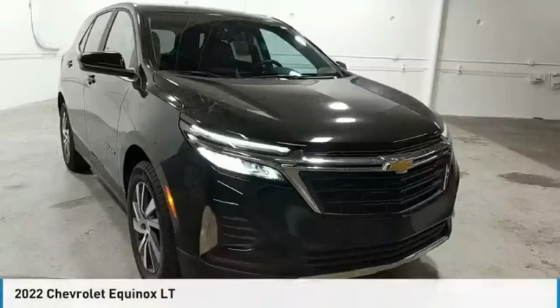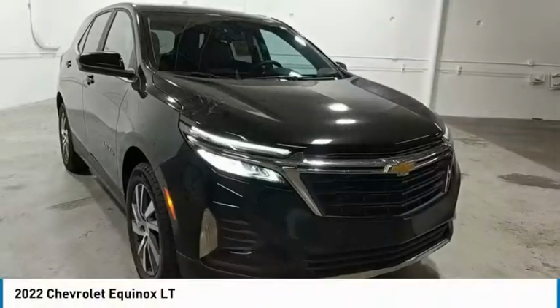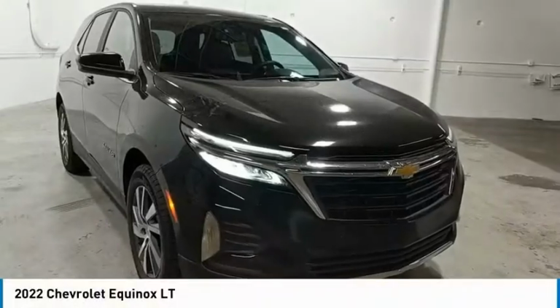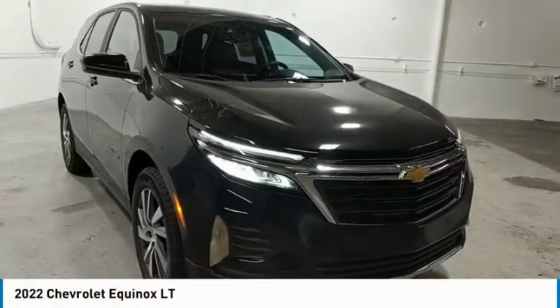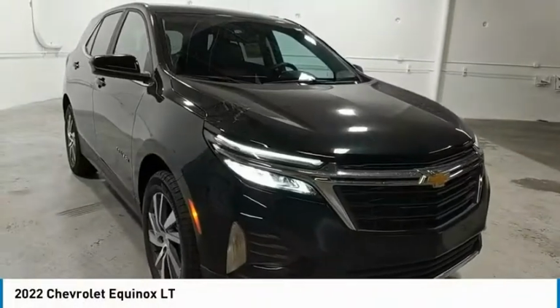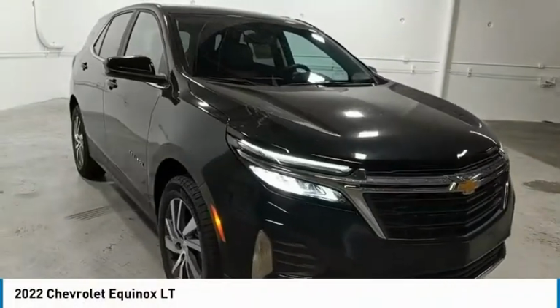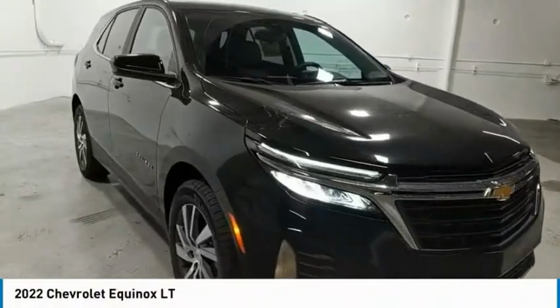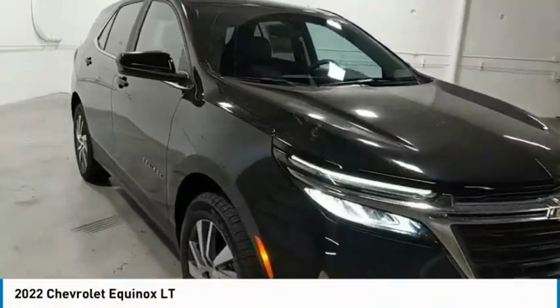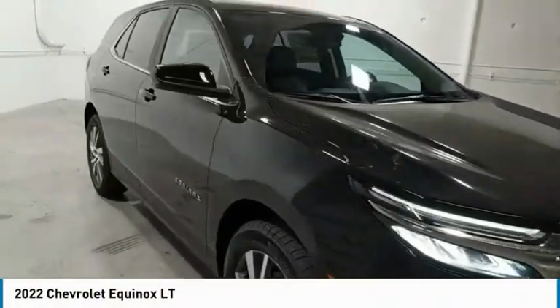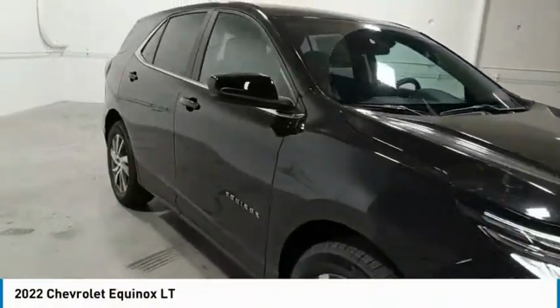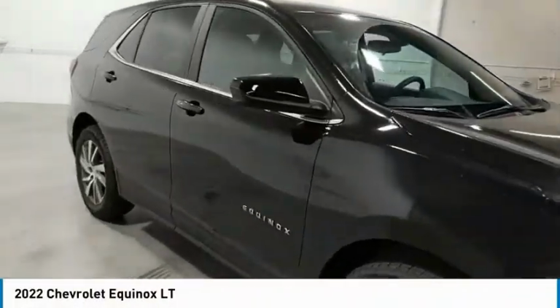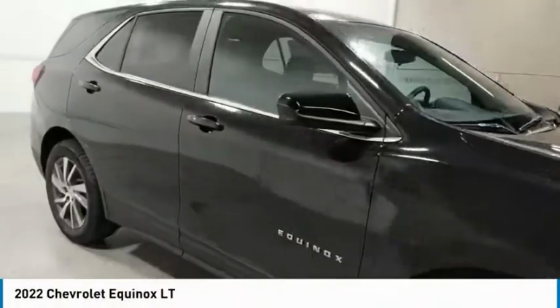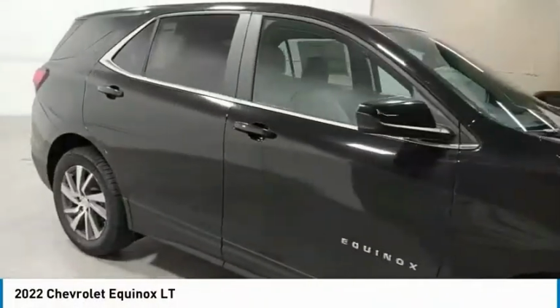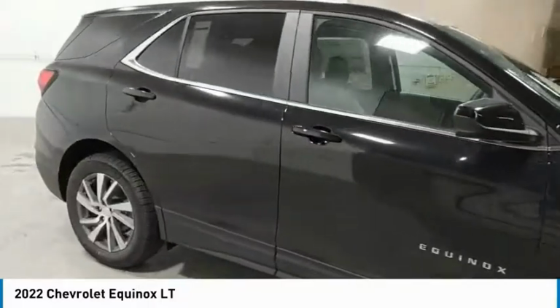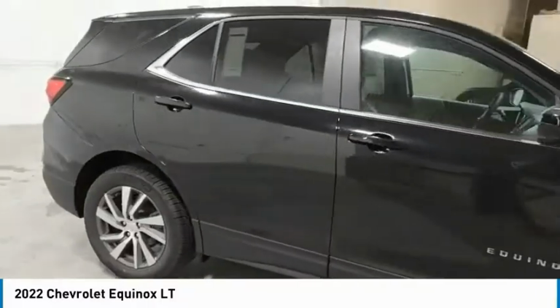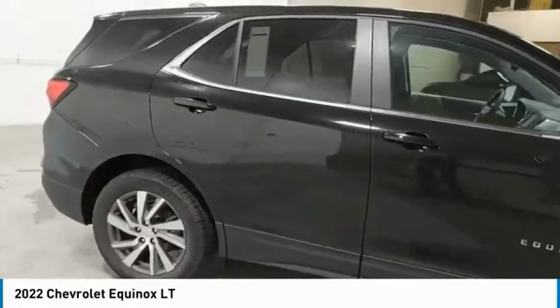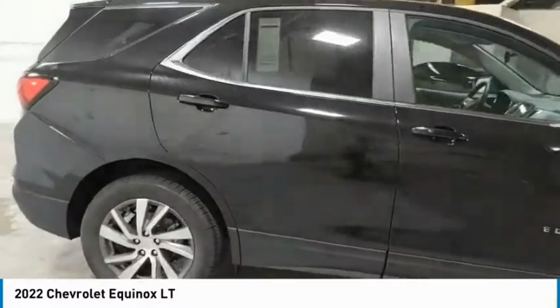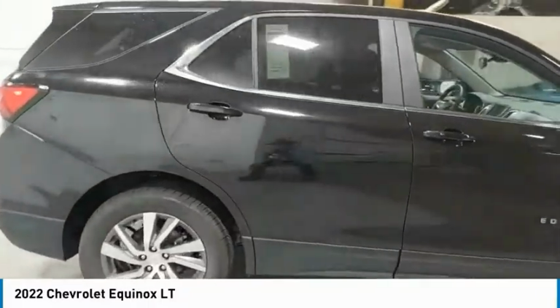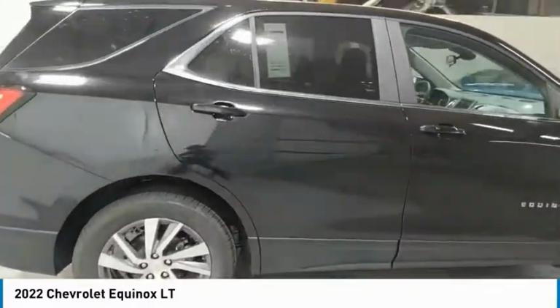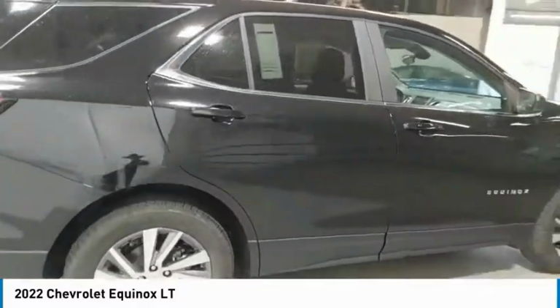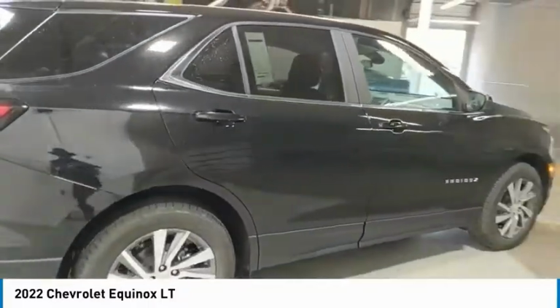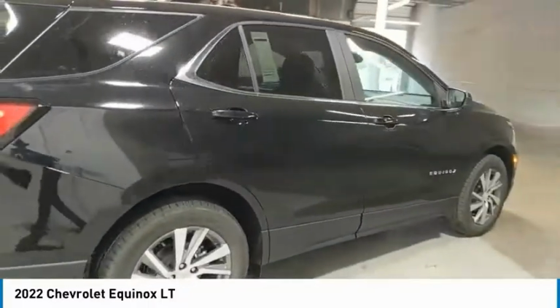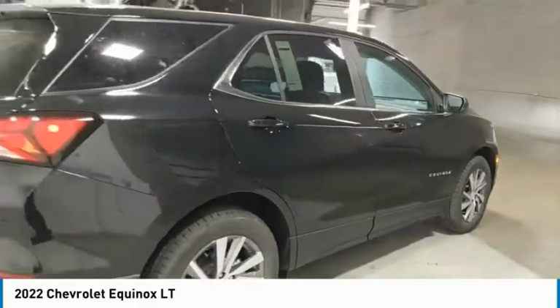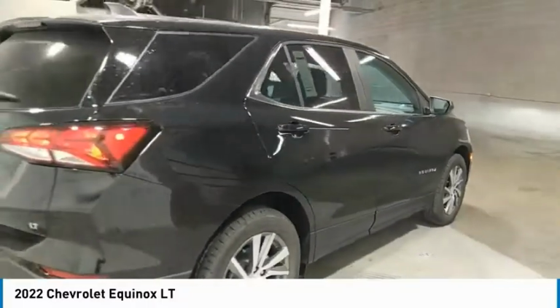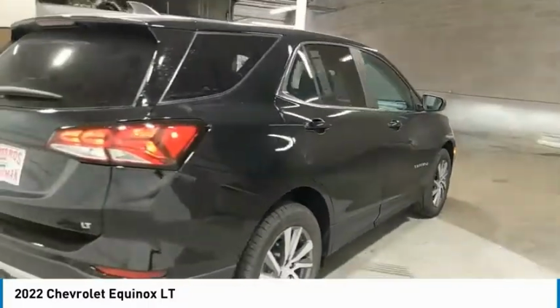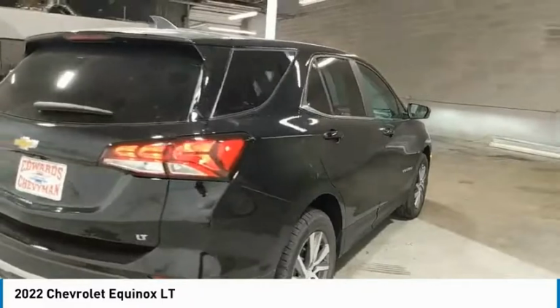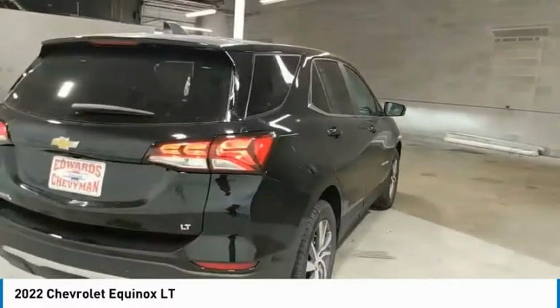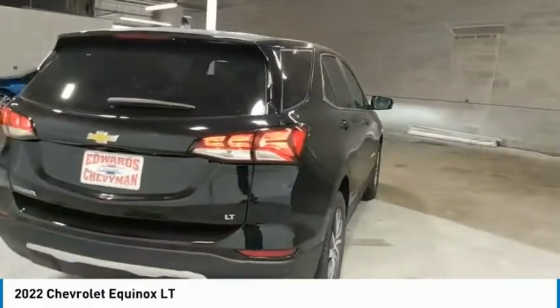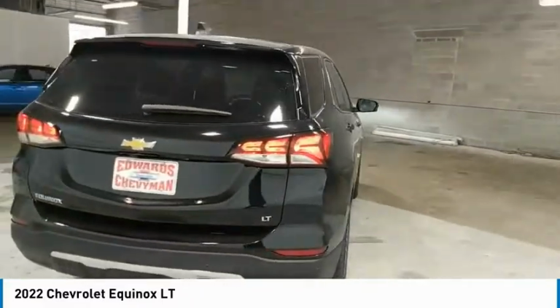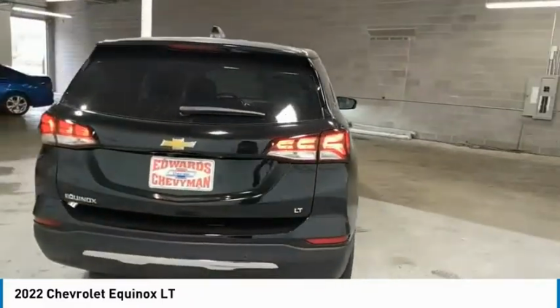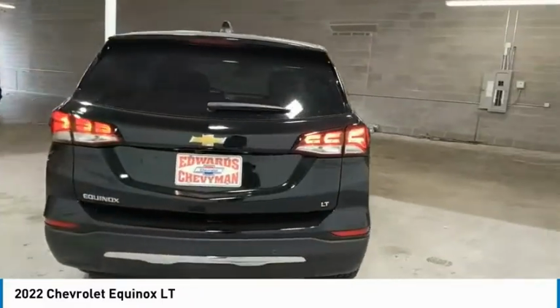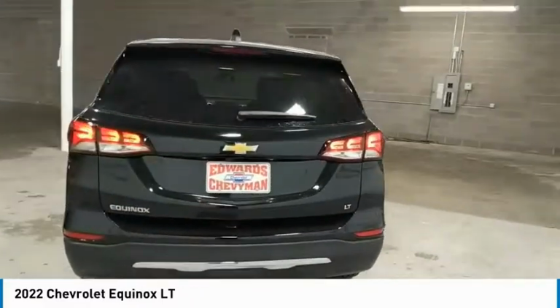Make a great choice today with the 2022 Equinox. Fuel efficiency, safety, and value equals the Chevy Equinox. Here are some of this vehicle's great options.